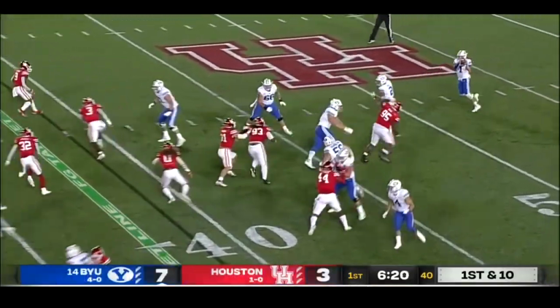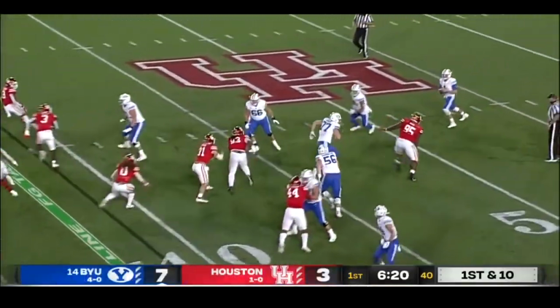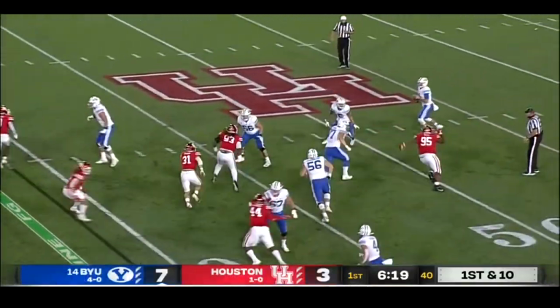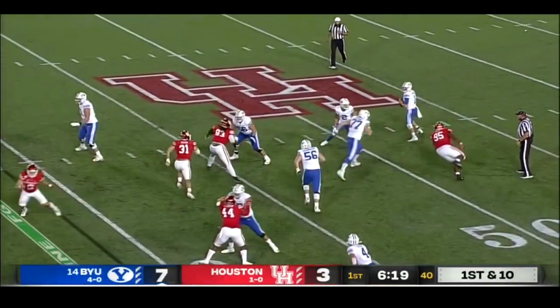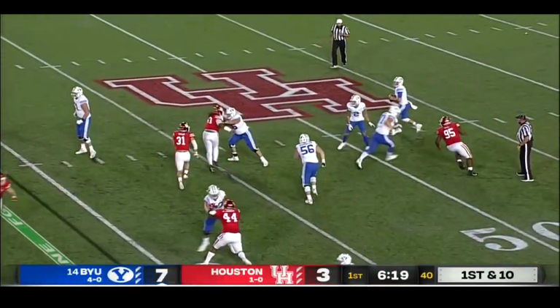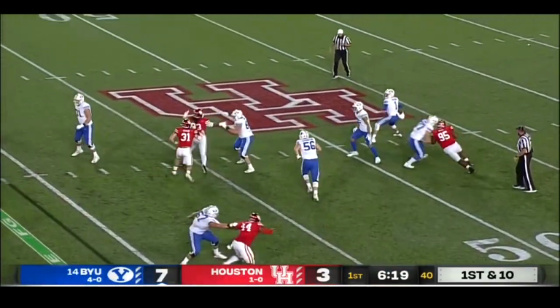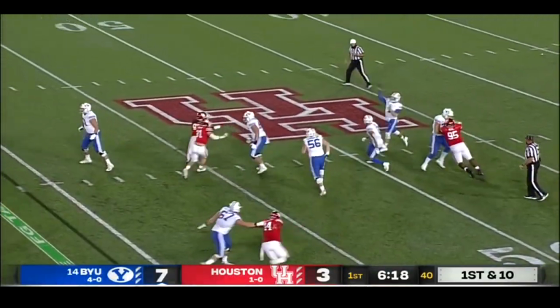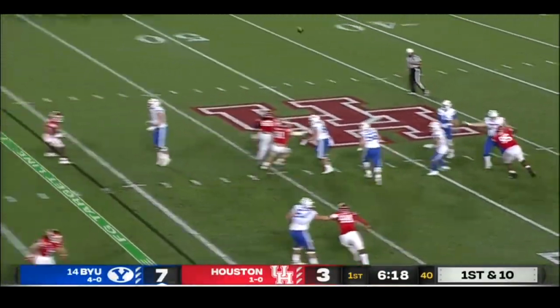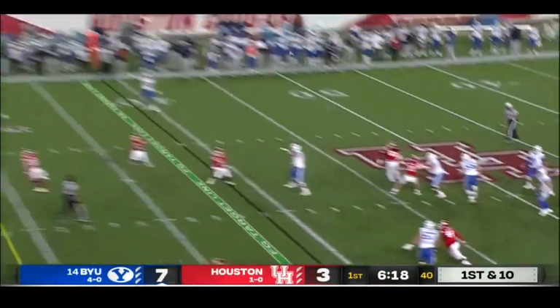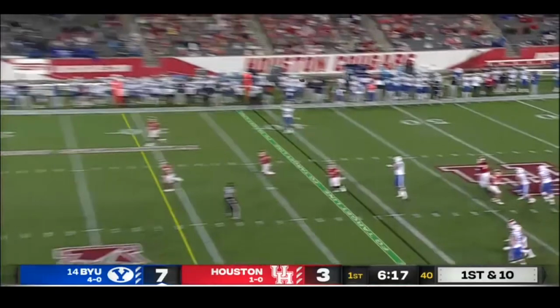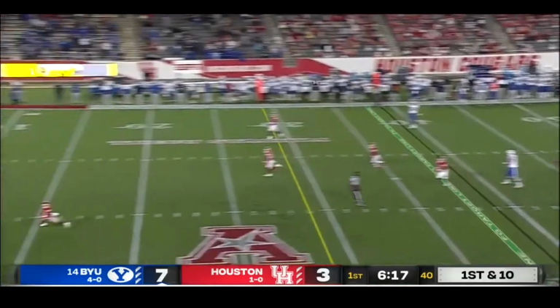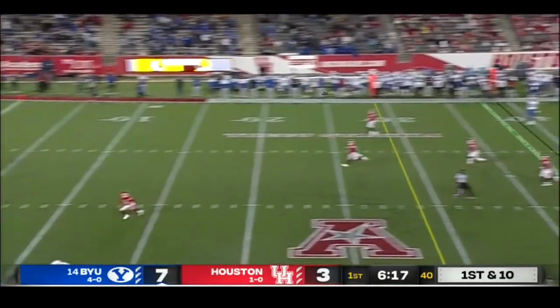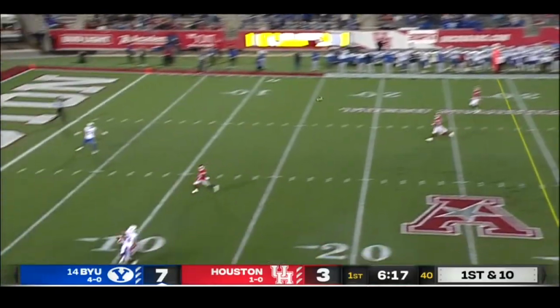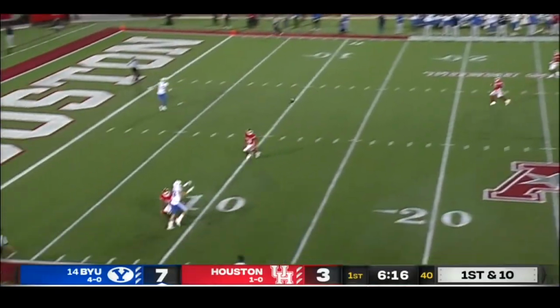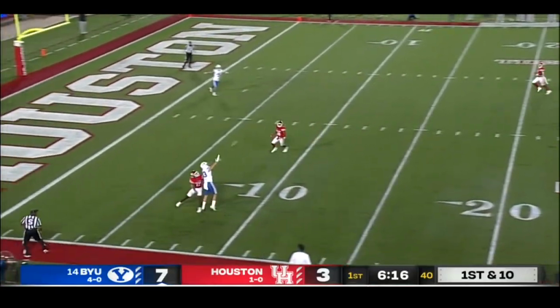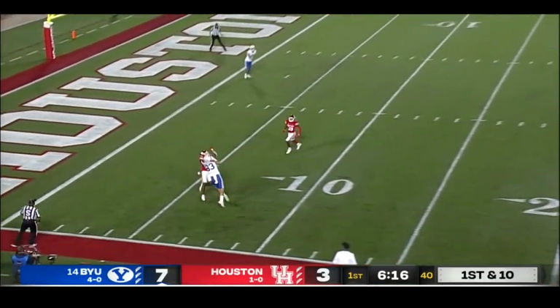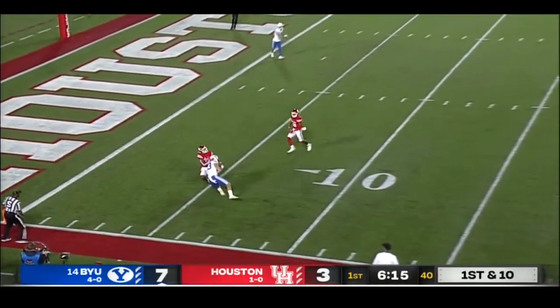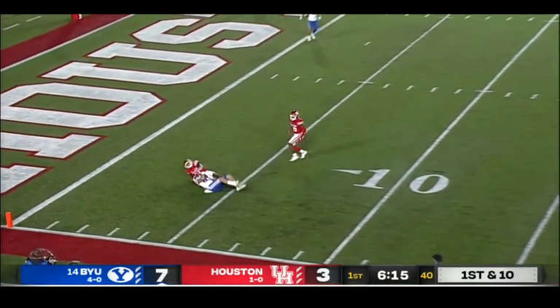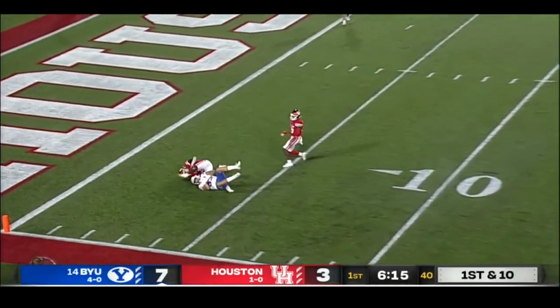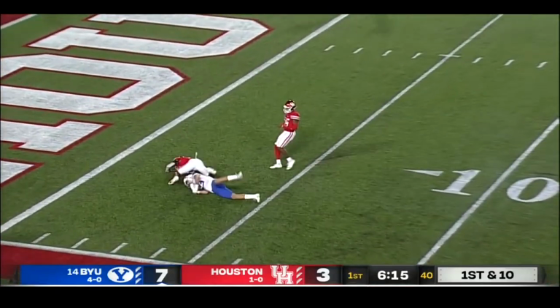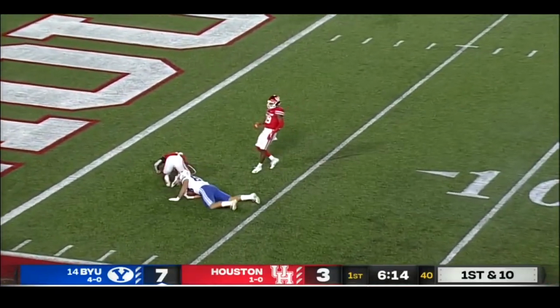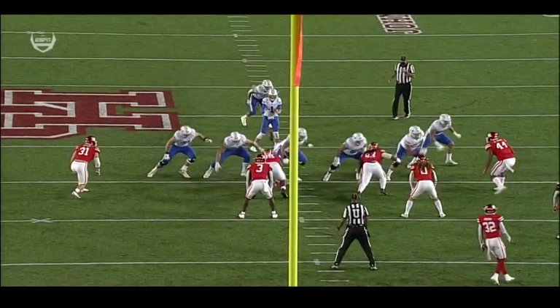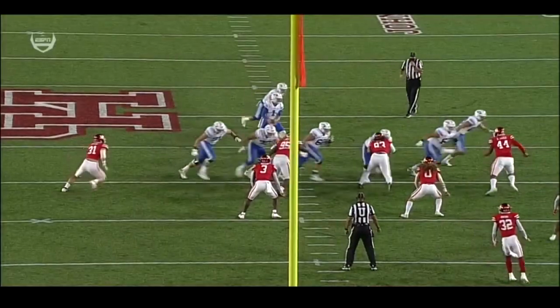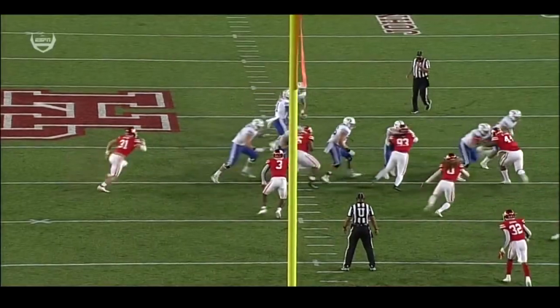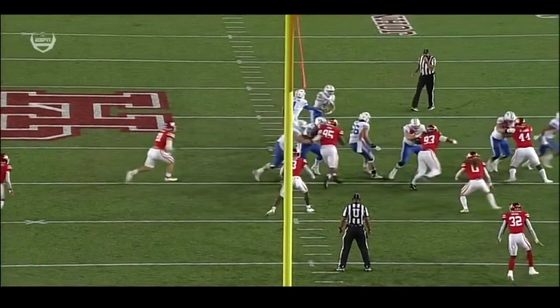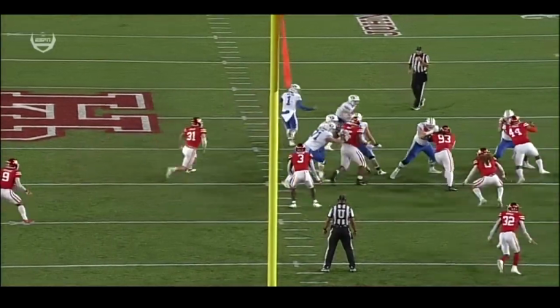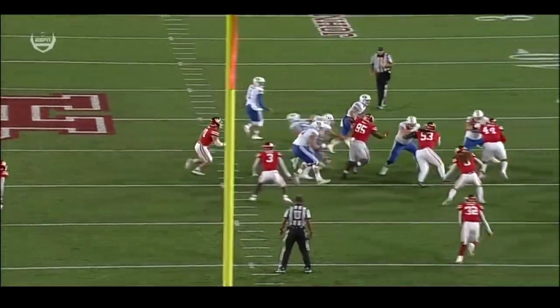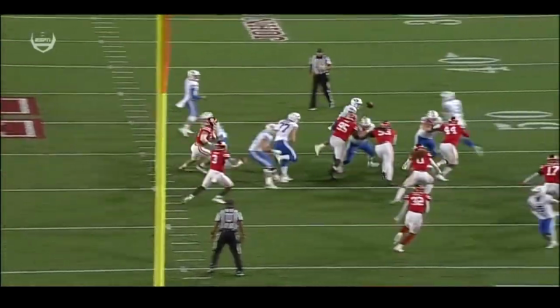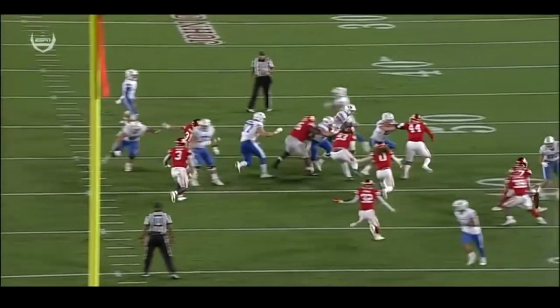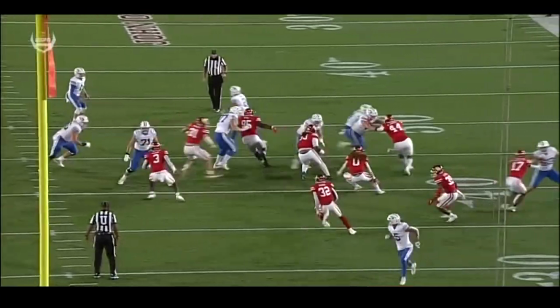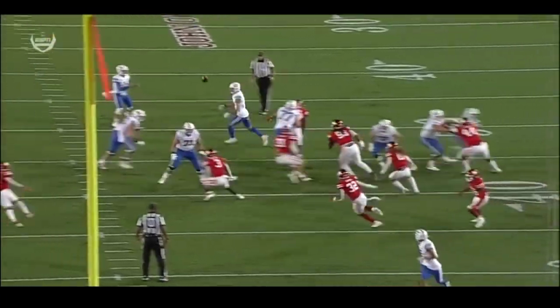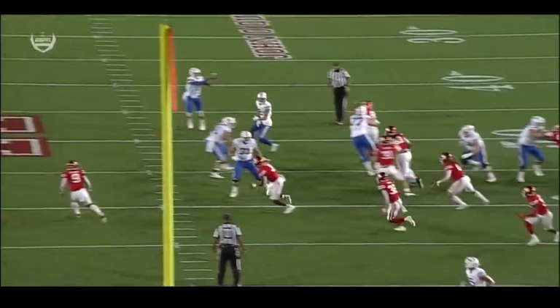It's a reverse, it's a flea flicker — Zach settles, Zach goes deep. He's got Rex downfield, he makes the catch at the 5-yard line! First and goal, Cougars!